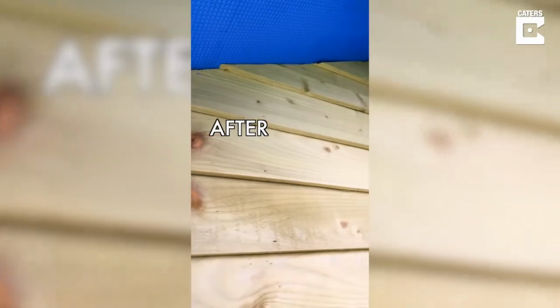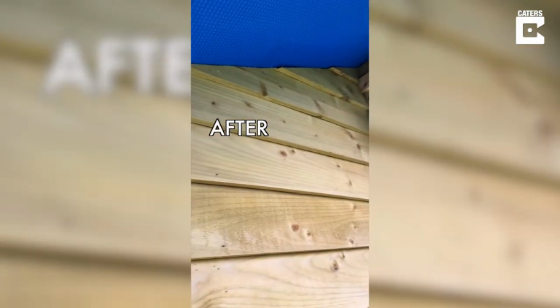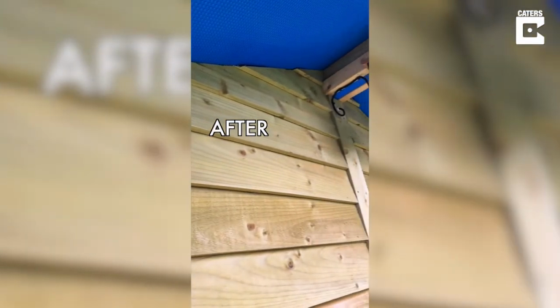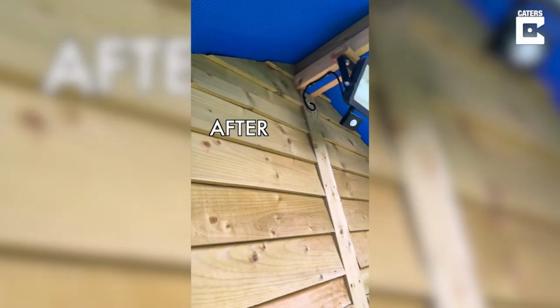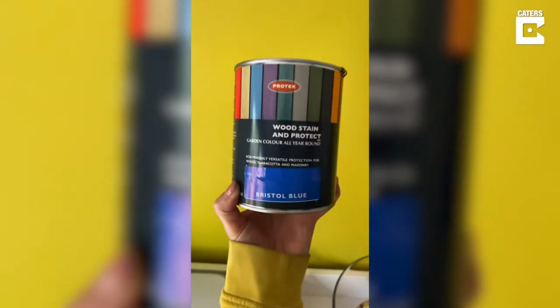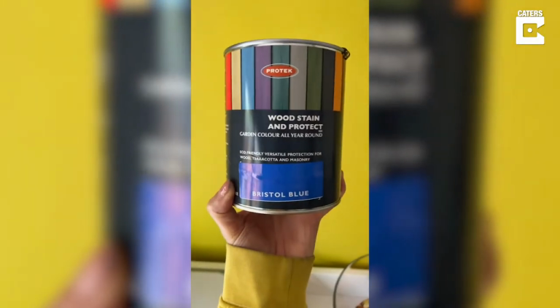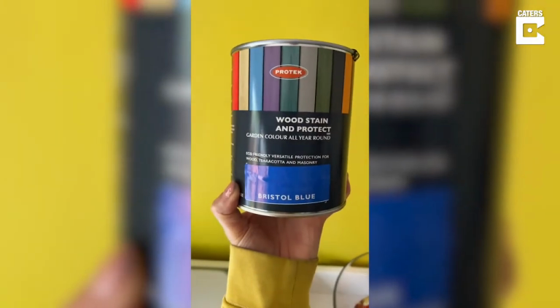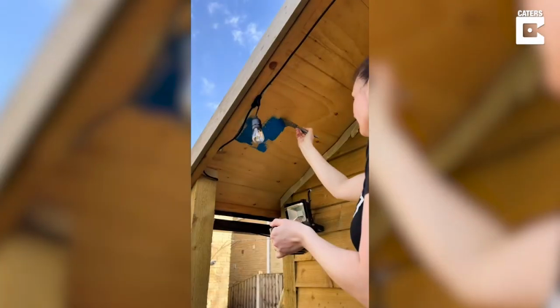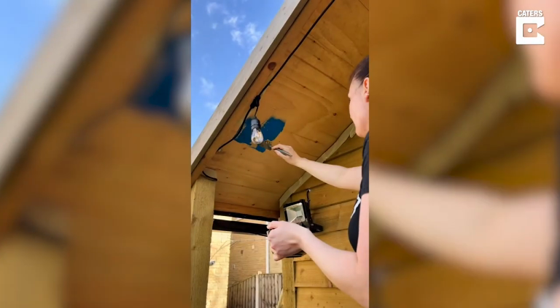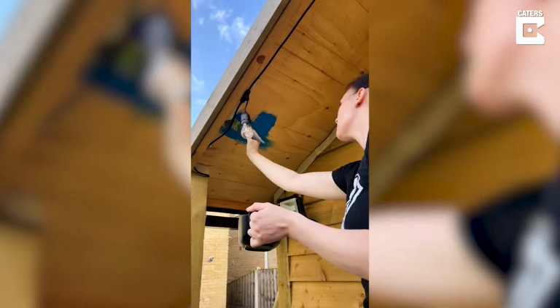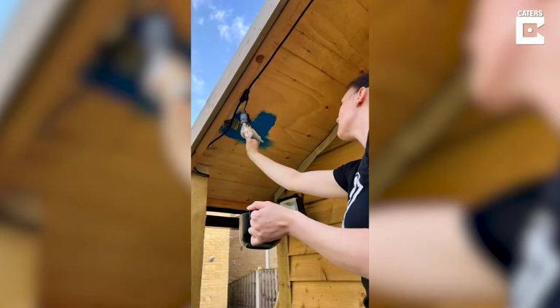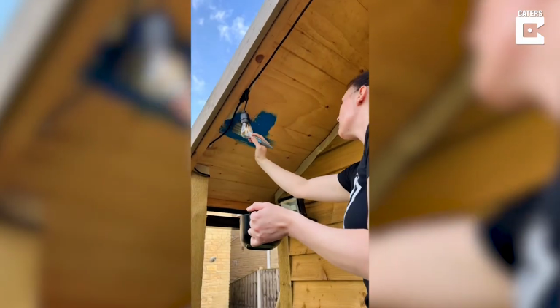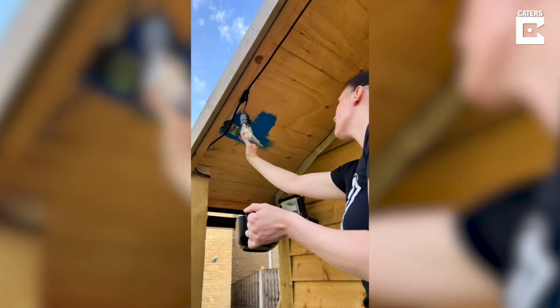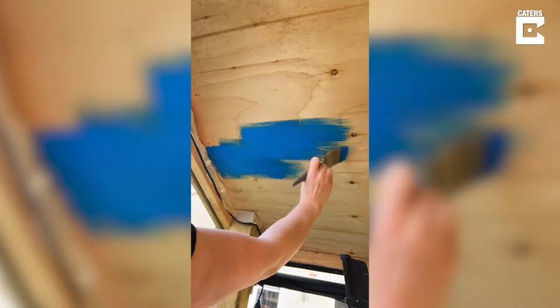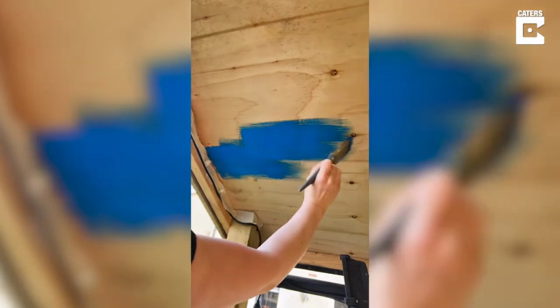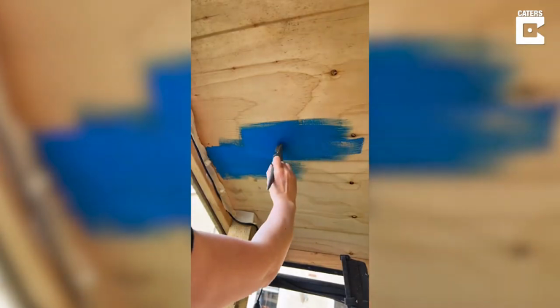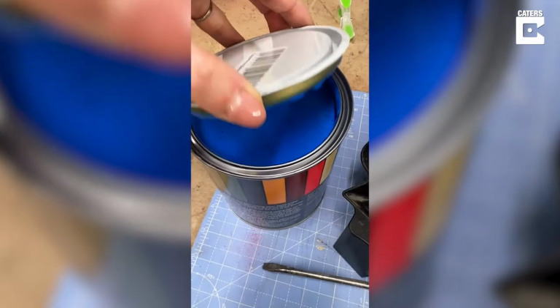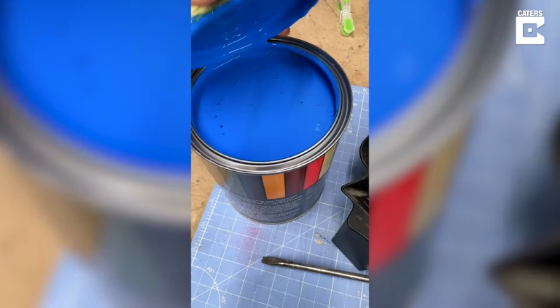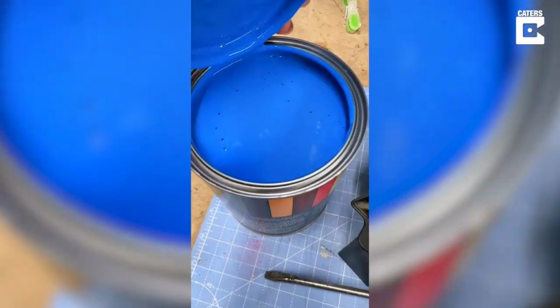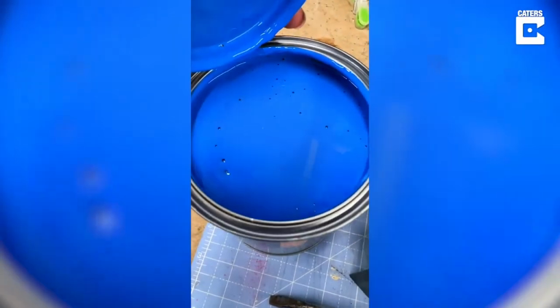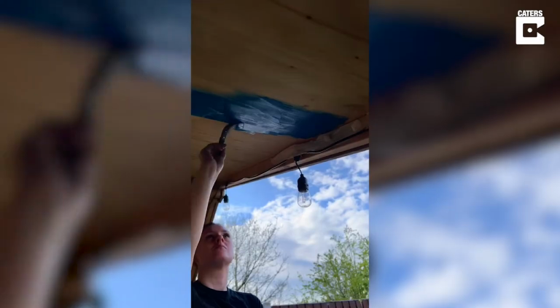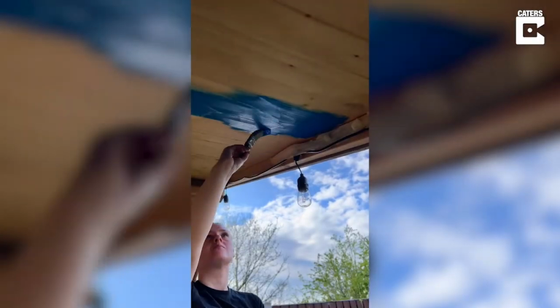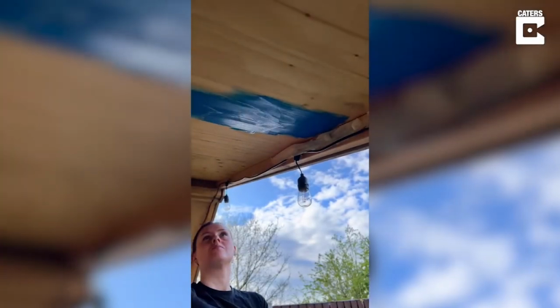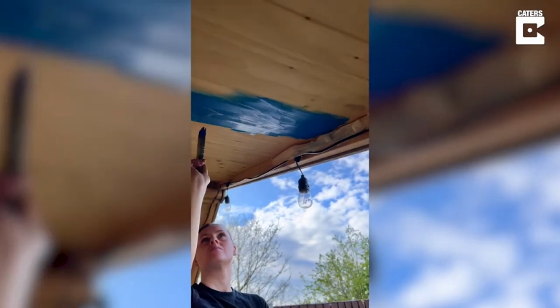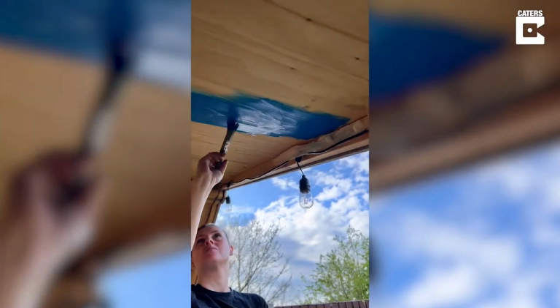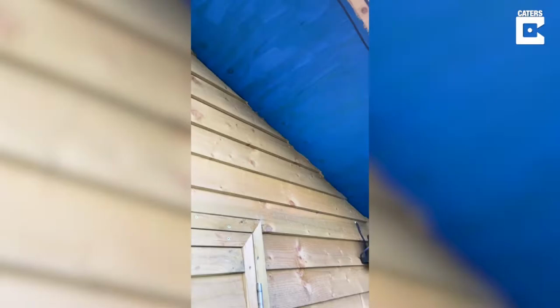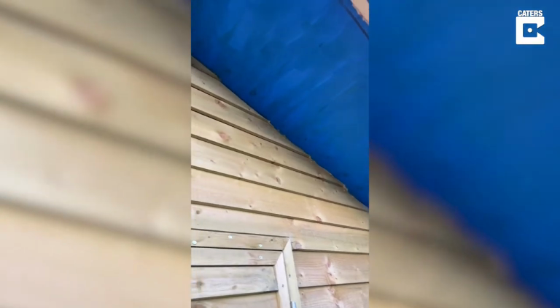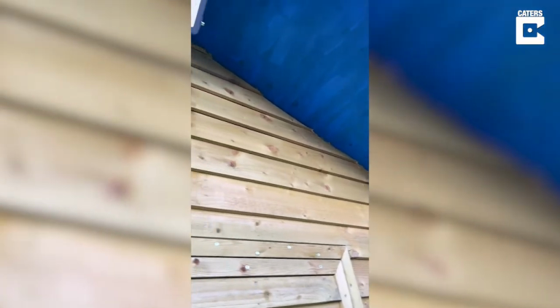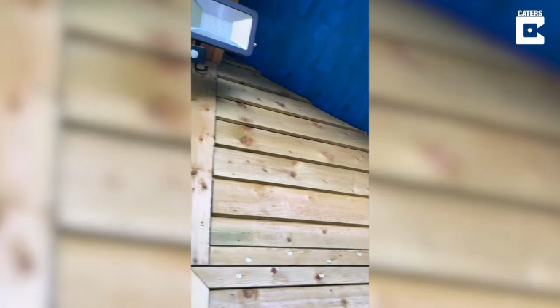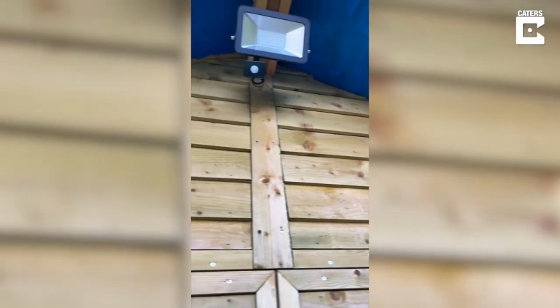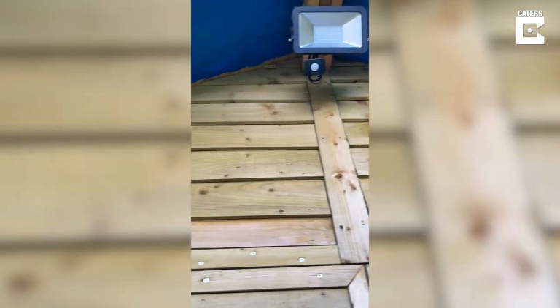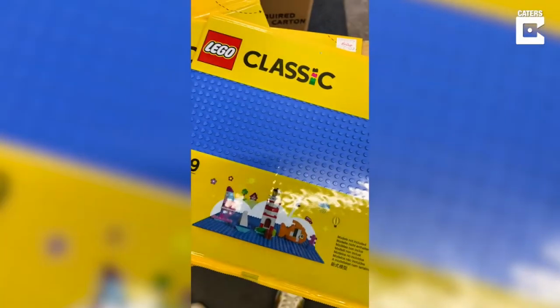So I decided I could make it better. I'm not sure if this step is needed, but to start with I decided to add some wood stain and protect the wood underneath. I went for this amazing blue colour as it's very similar to the Lego boards, and I painted that all over the underside of the overhang and let it dry.